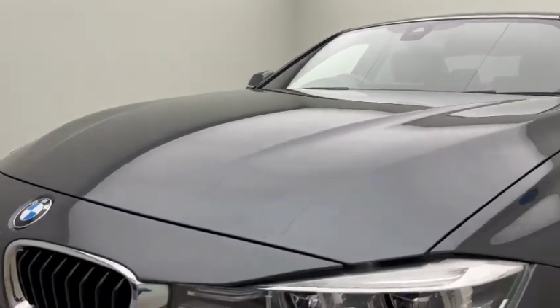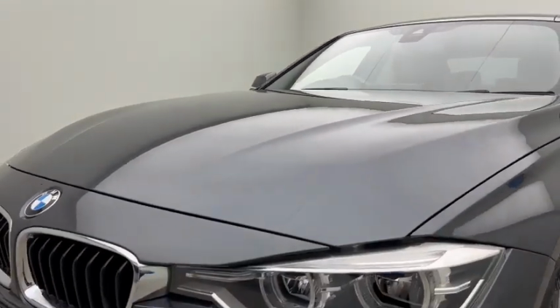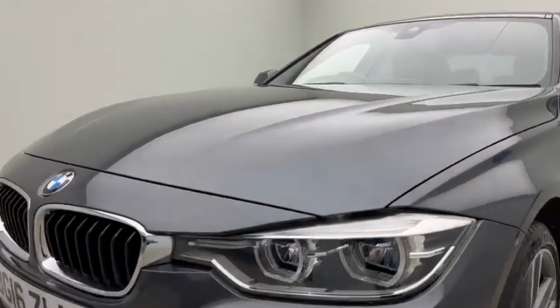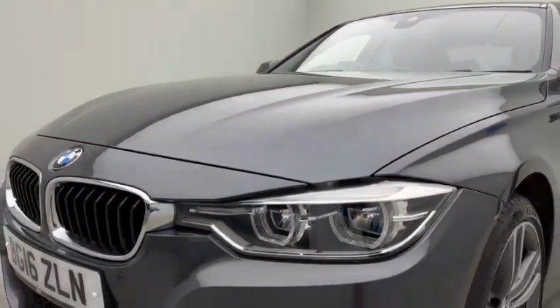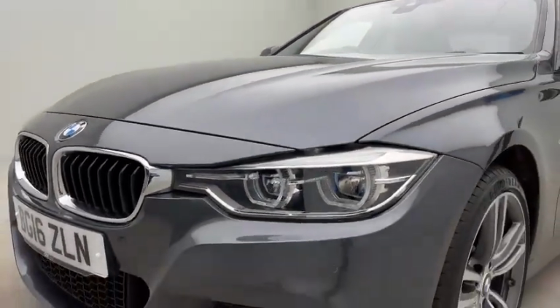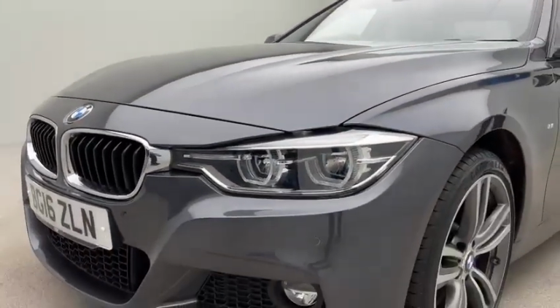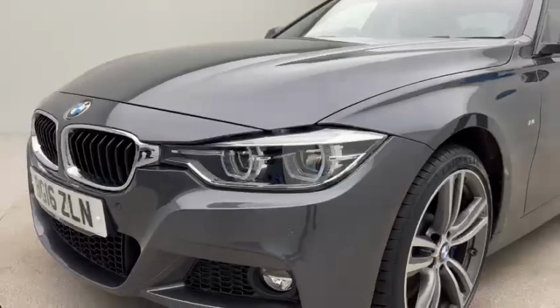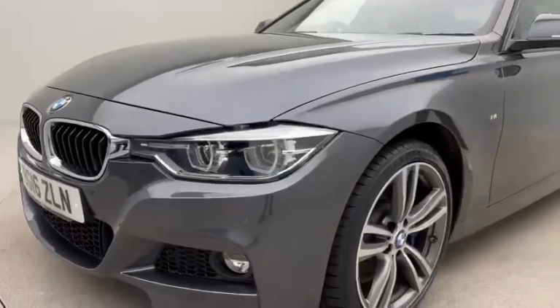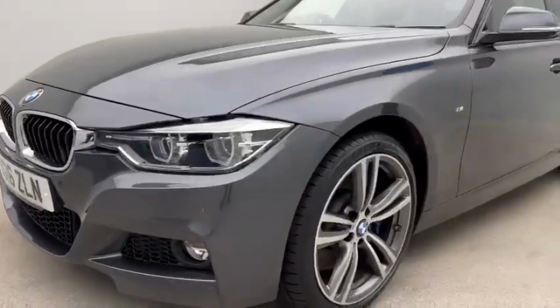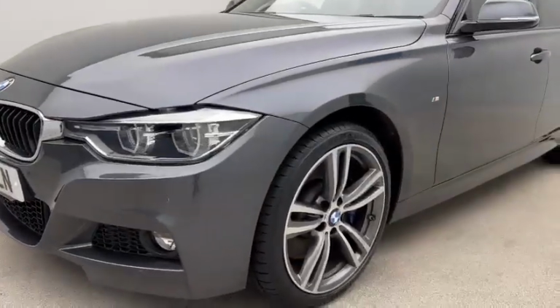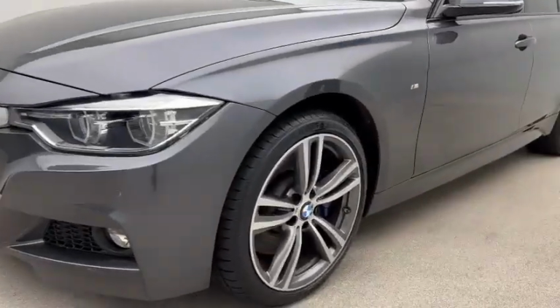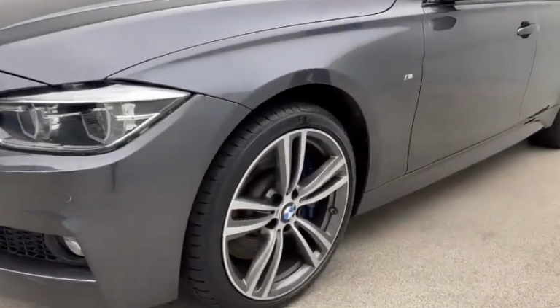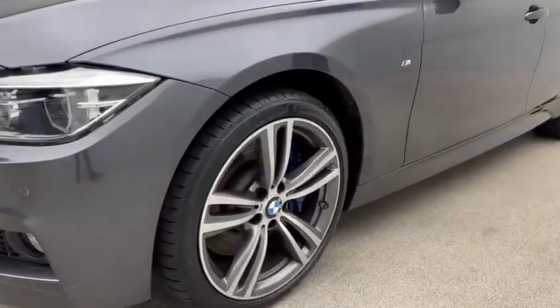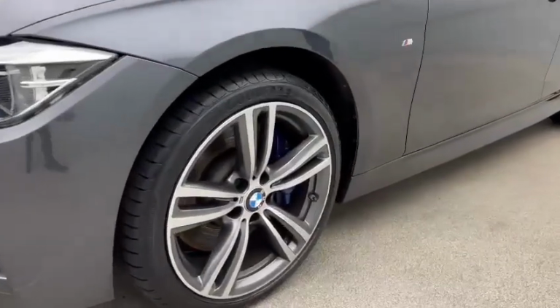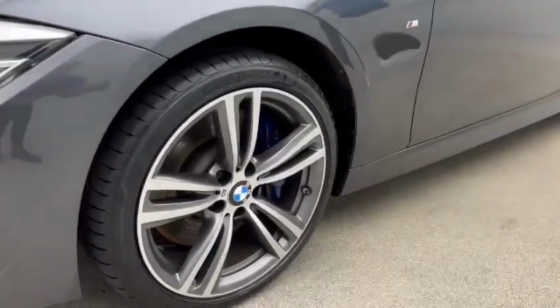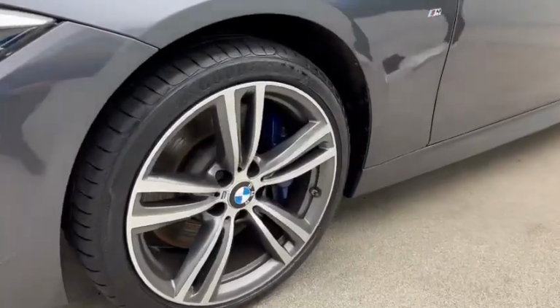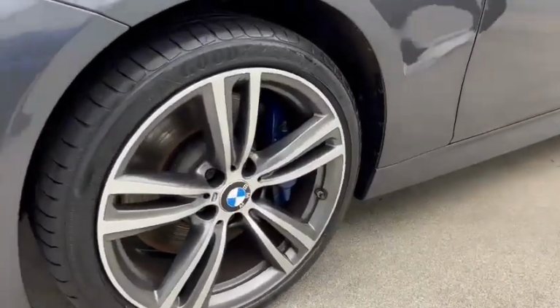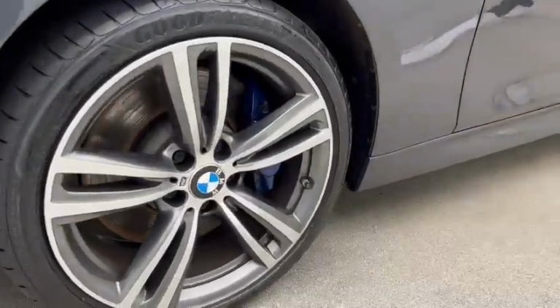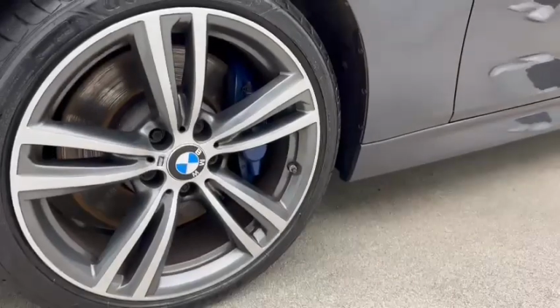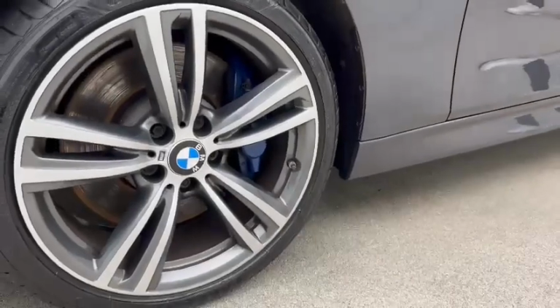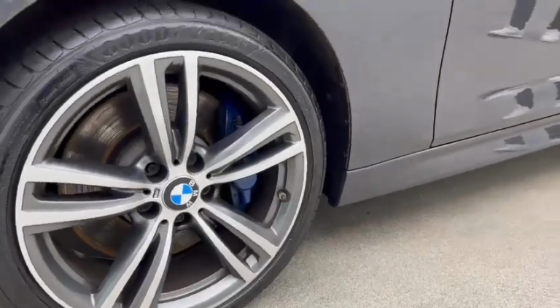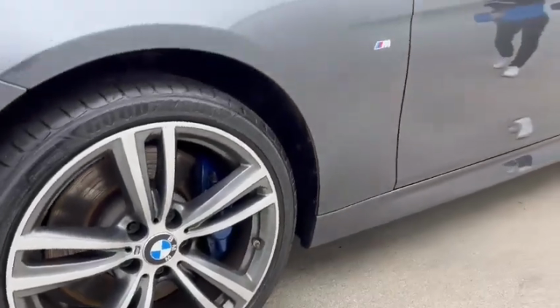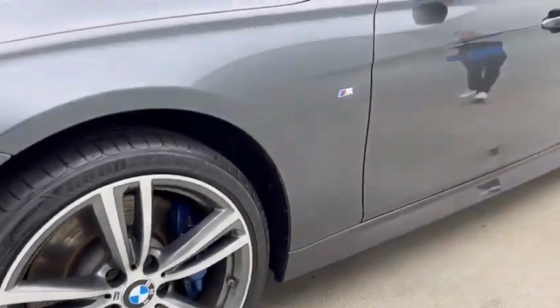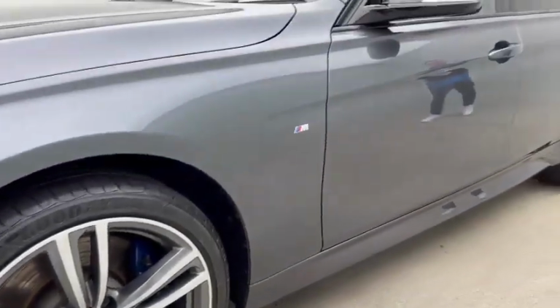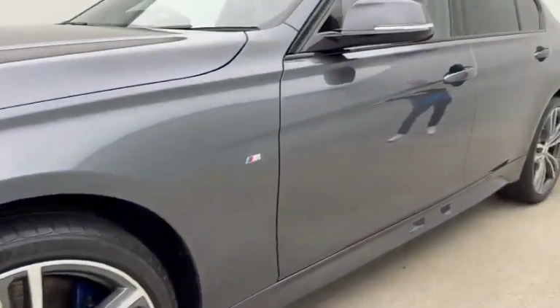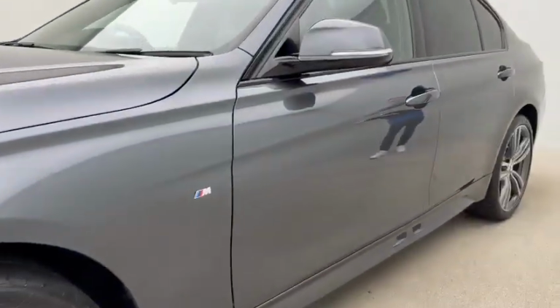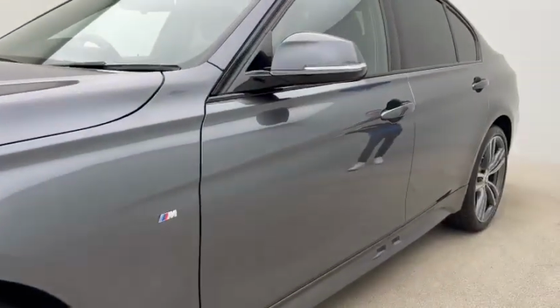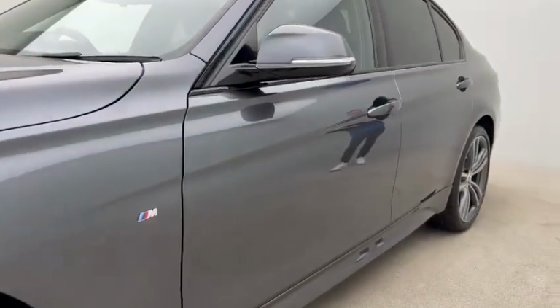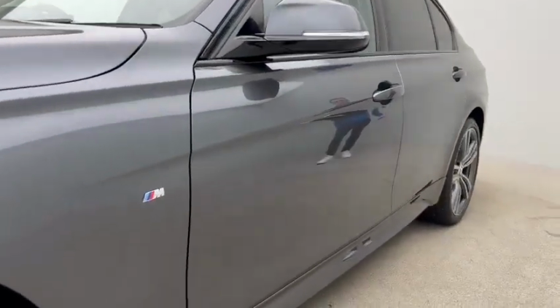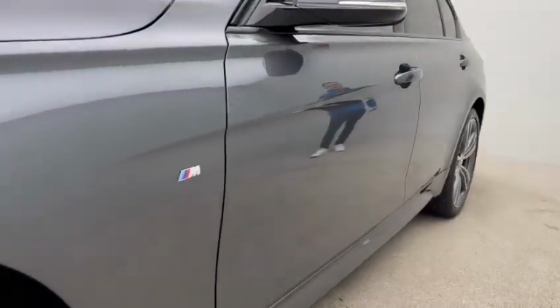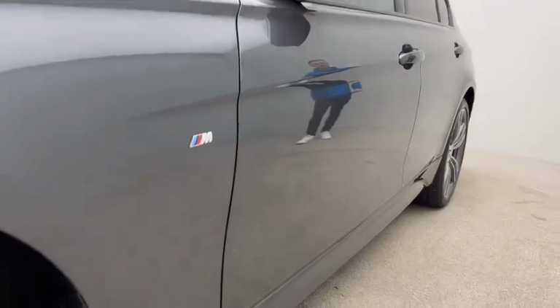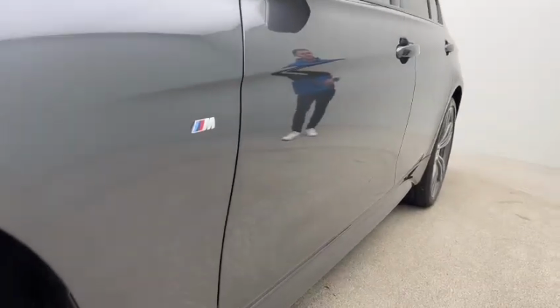We've got the M Sport Plus Pack. As you'll notice here, we've got upgraded diamond-cut 19-inch alloys with the M Sport brake and caliper. We've also got privacy glass and Harman Kardon sound system, which all comes as part of the M Sport Plus Pack.